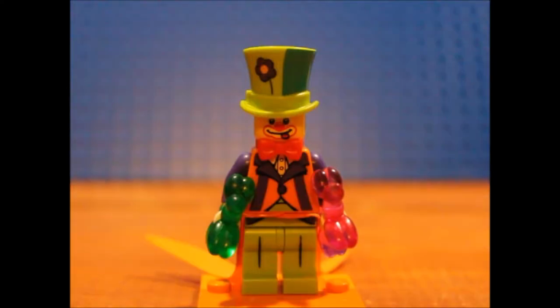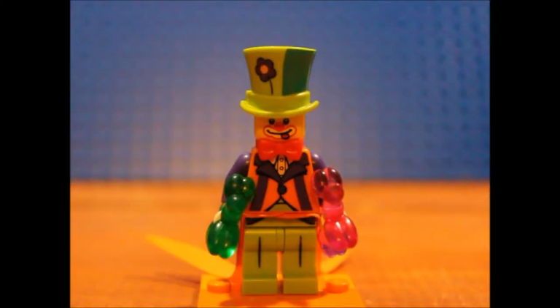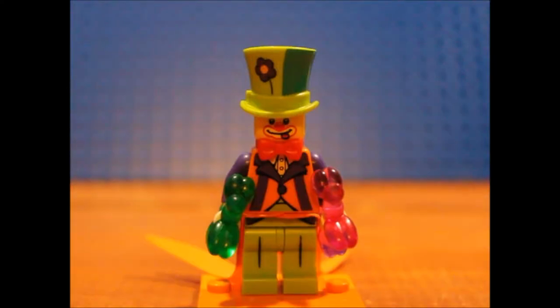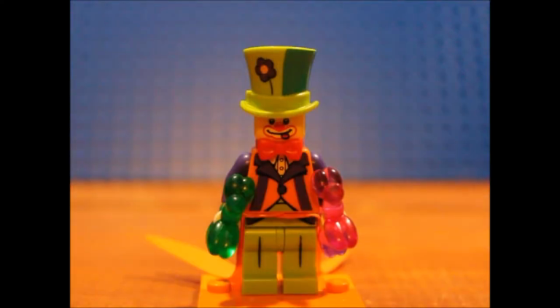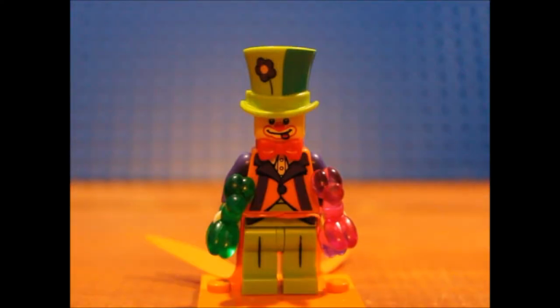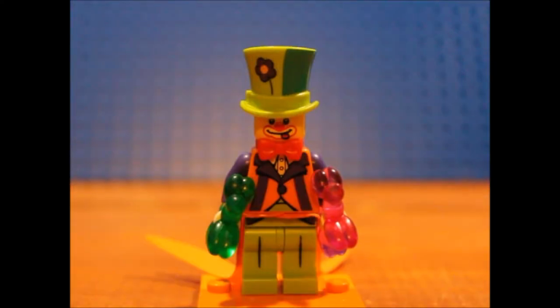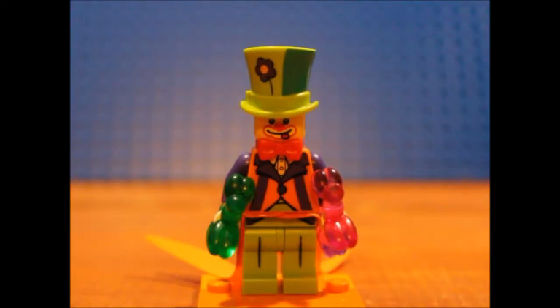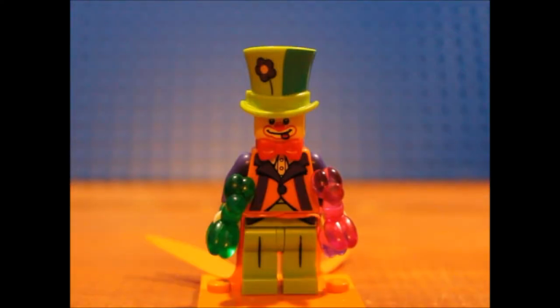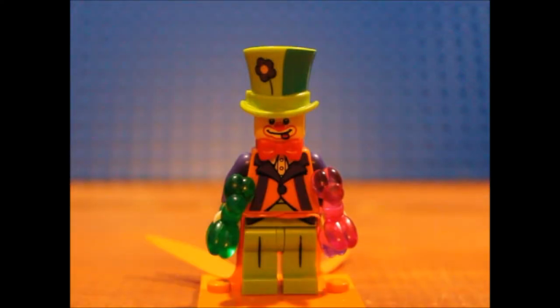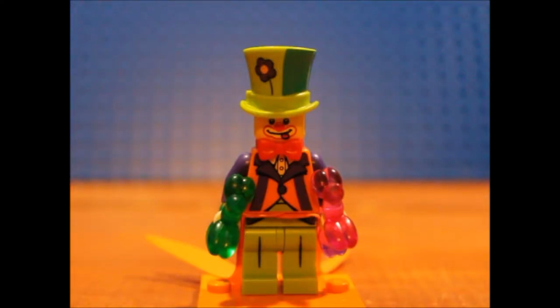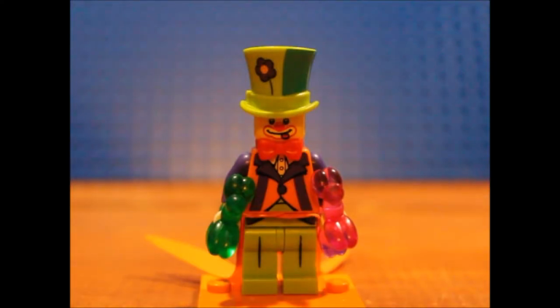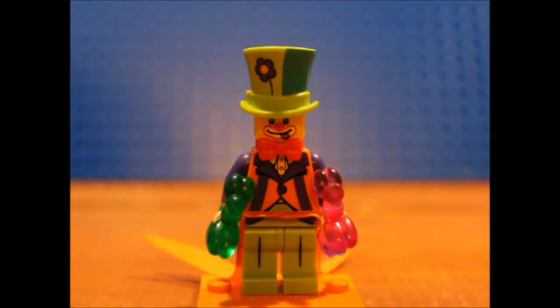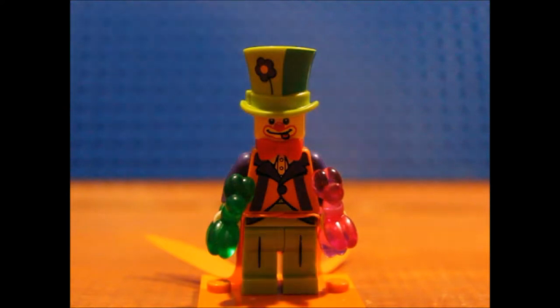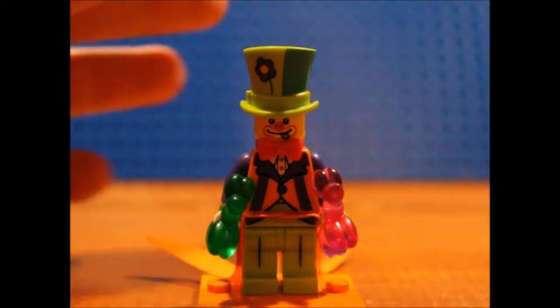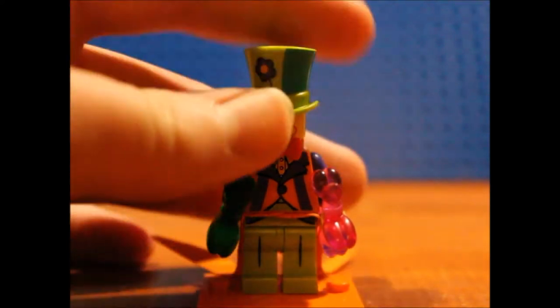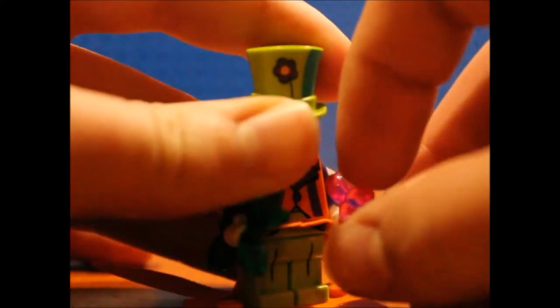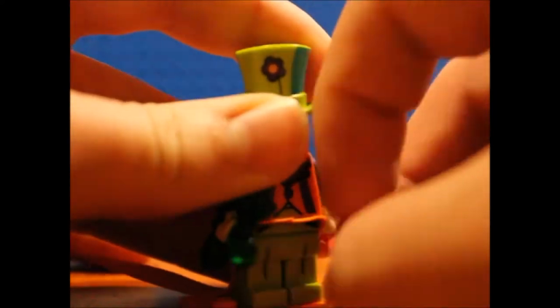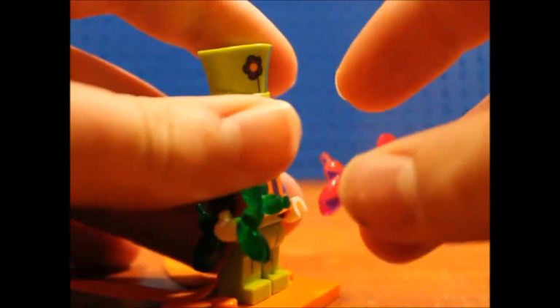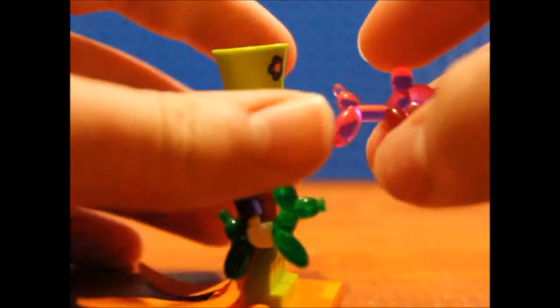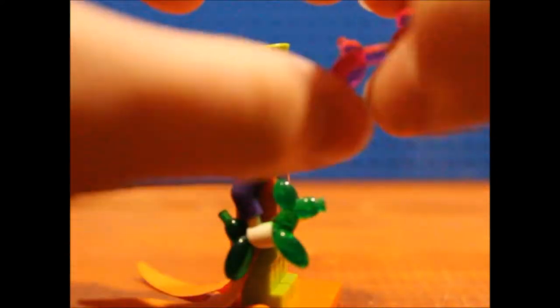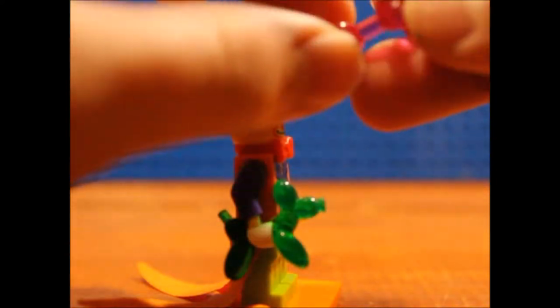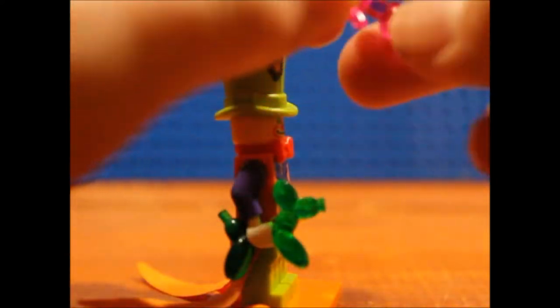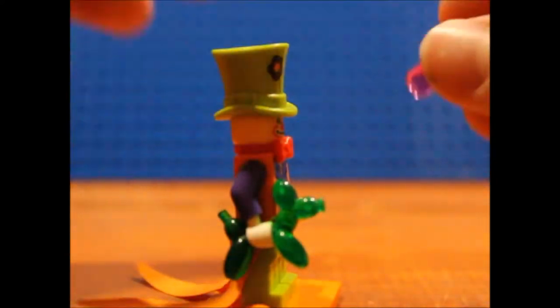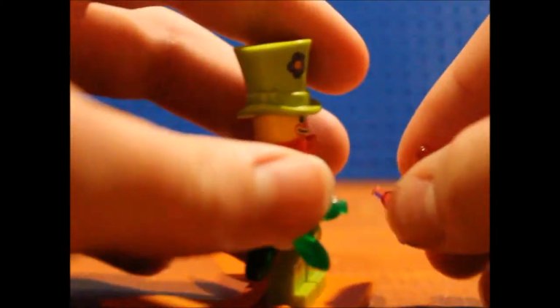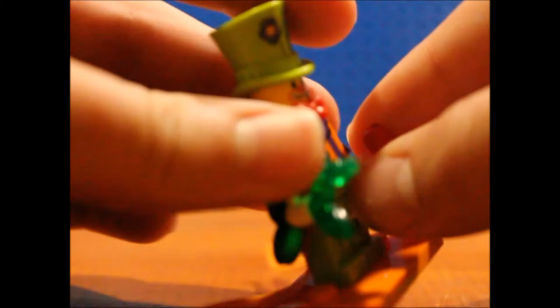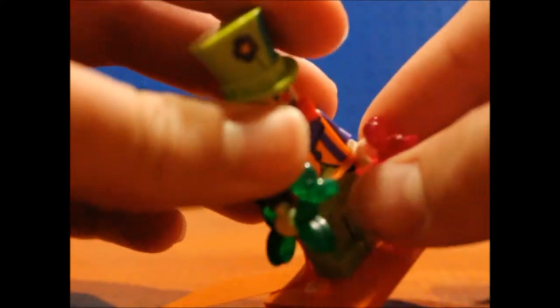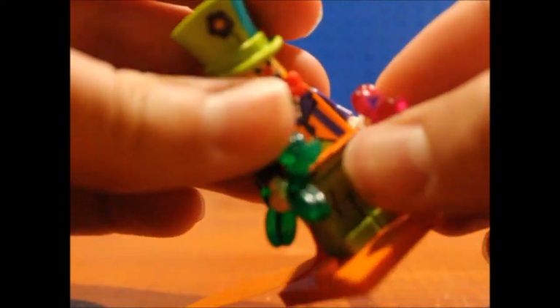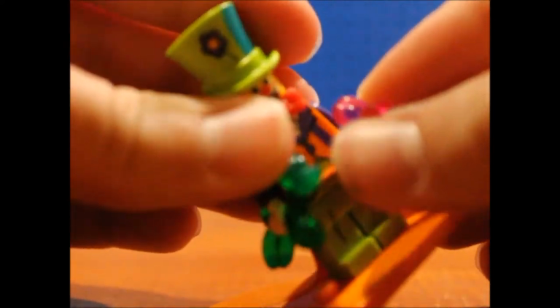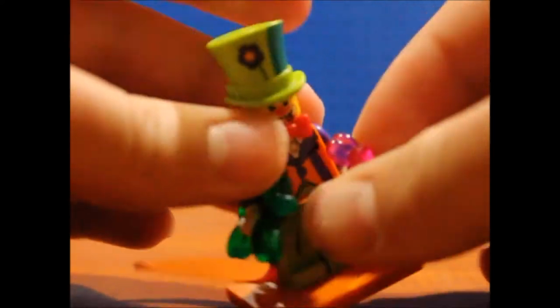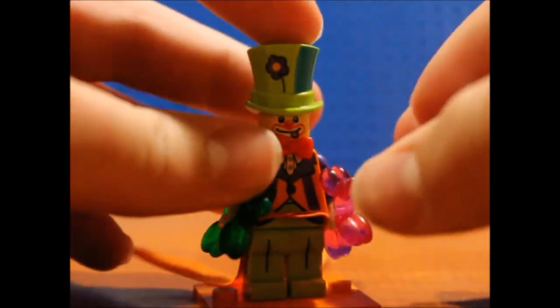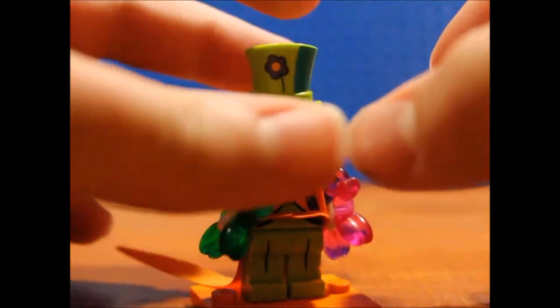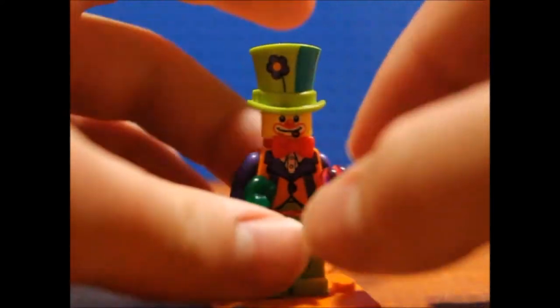And here he is — really a nice minifigure out of the series. Probably the best thing about it is these little molded balloon pieces here. Really like that. And then you get this really nice top hat in the front with a face print and a little bow tie there.